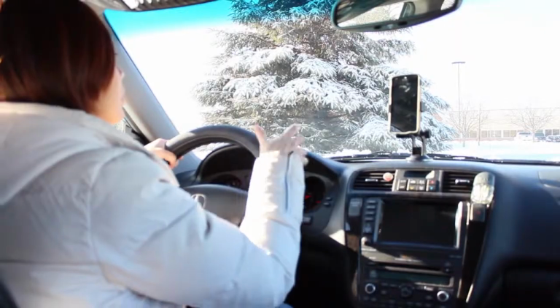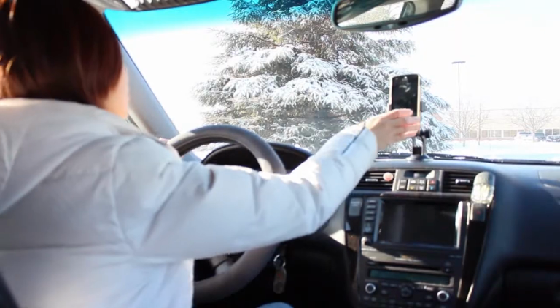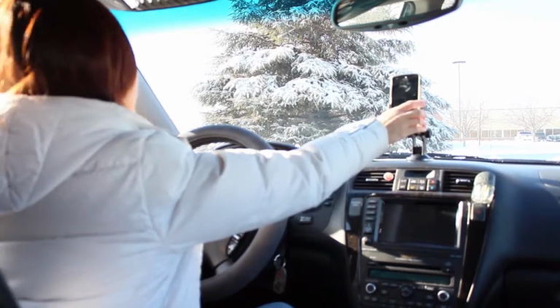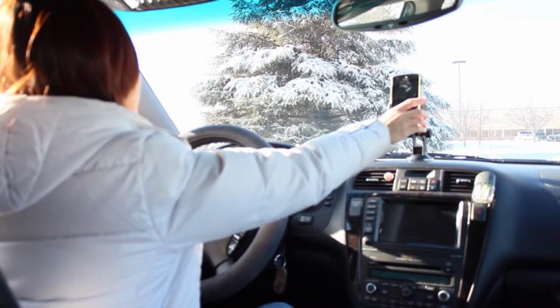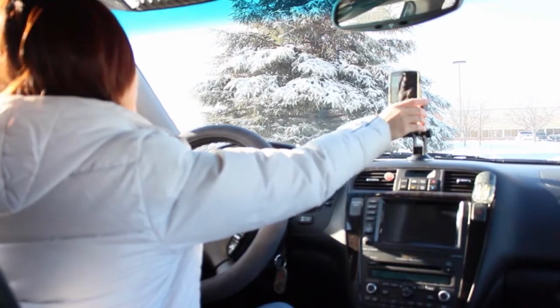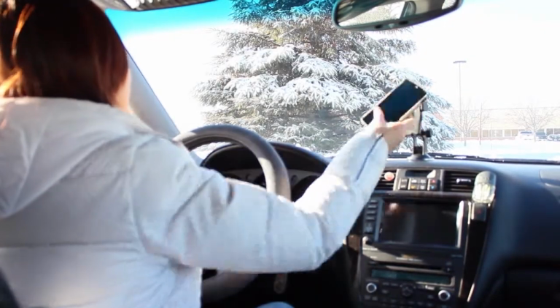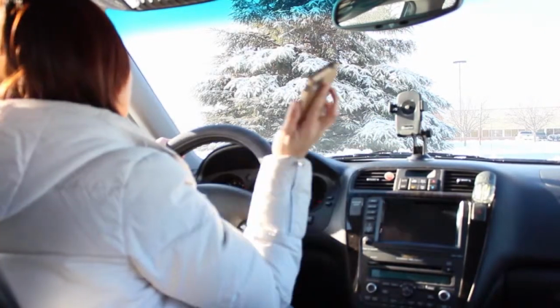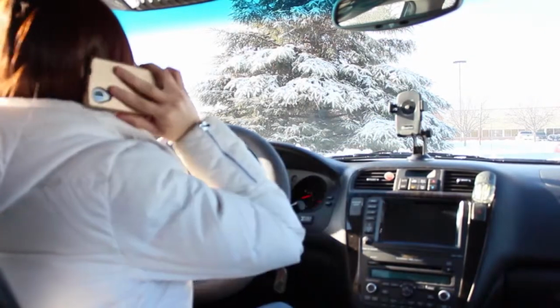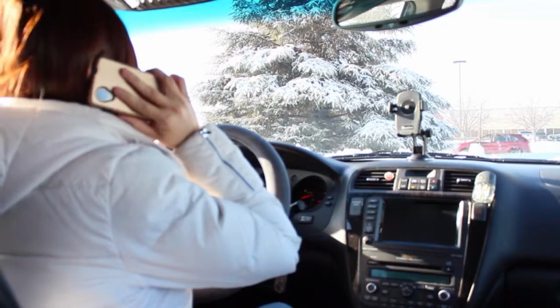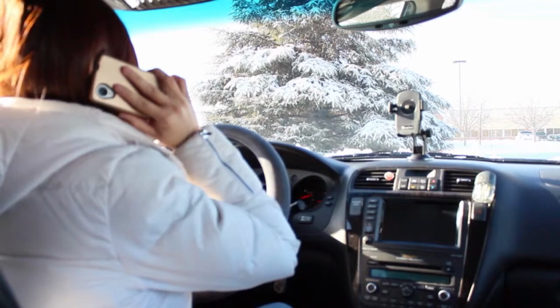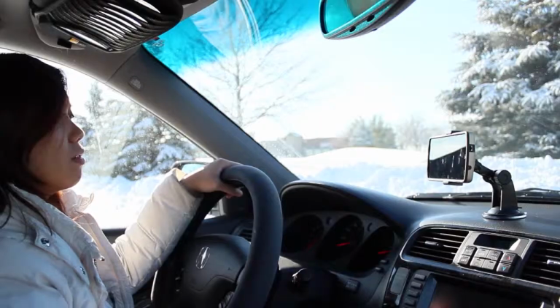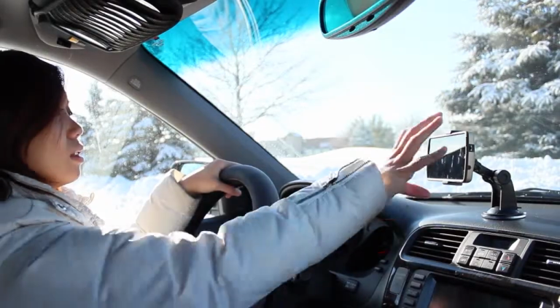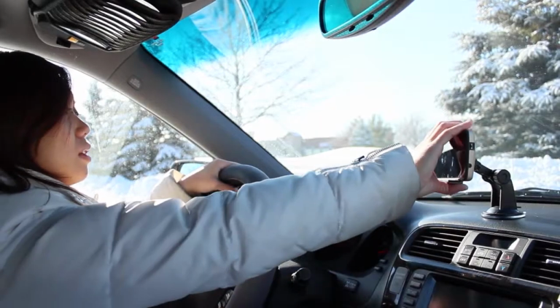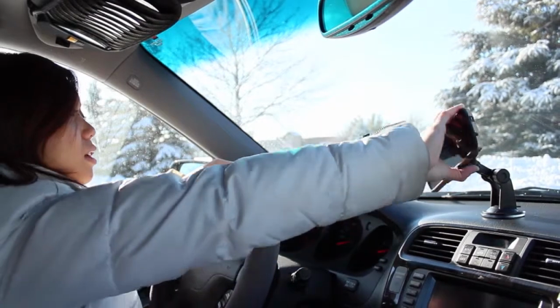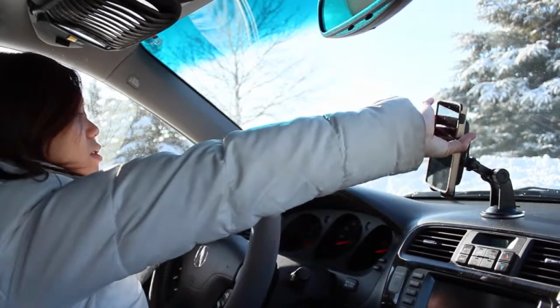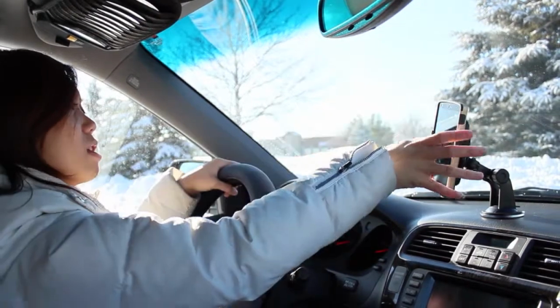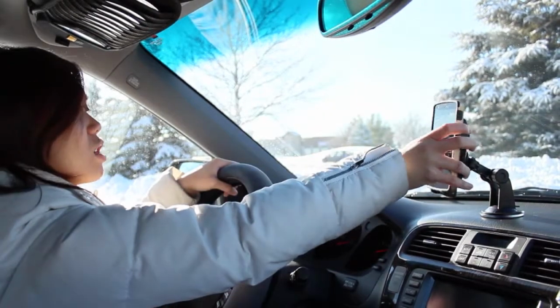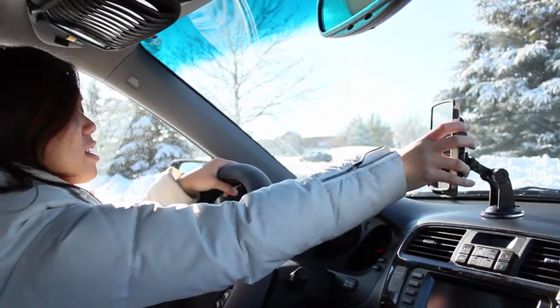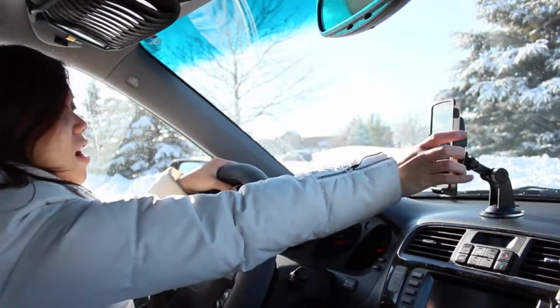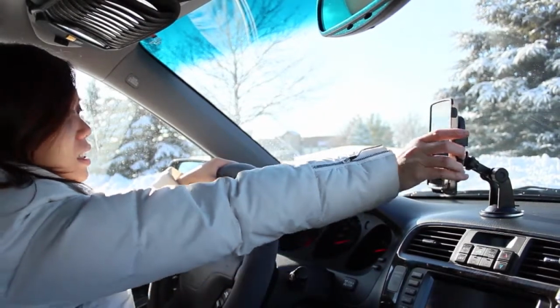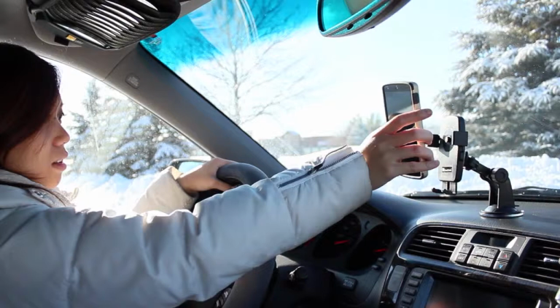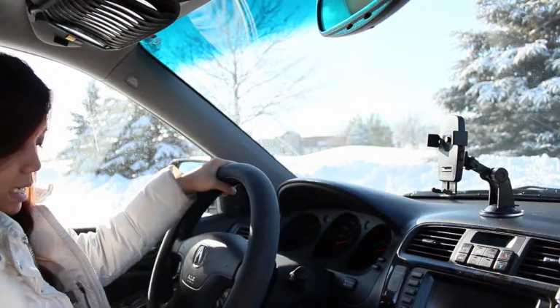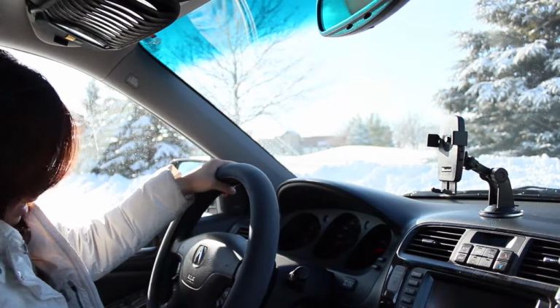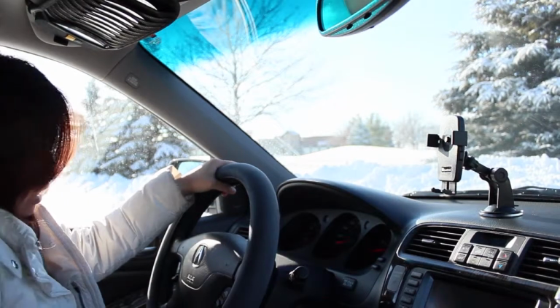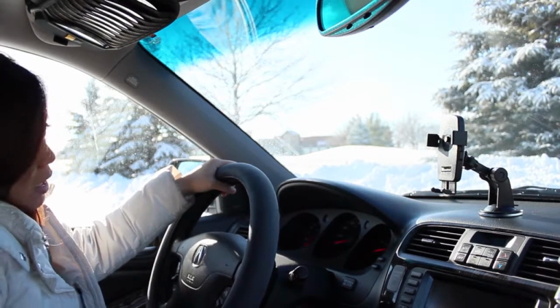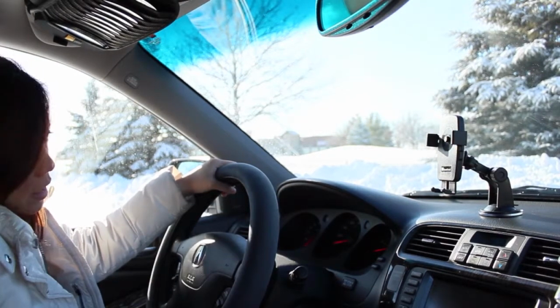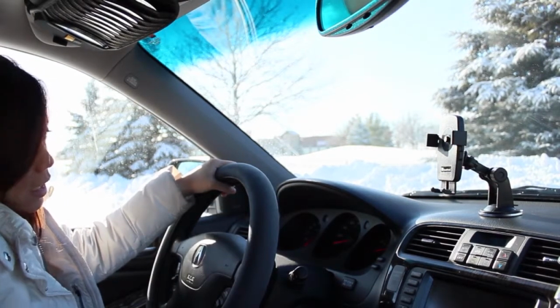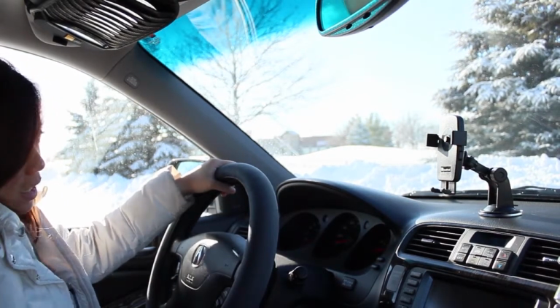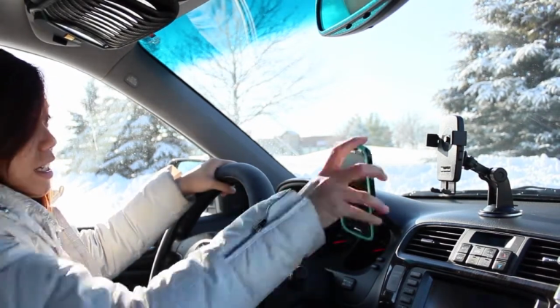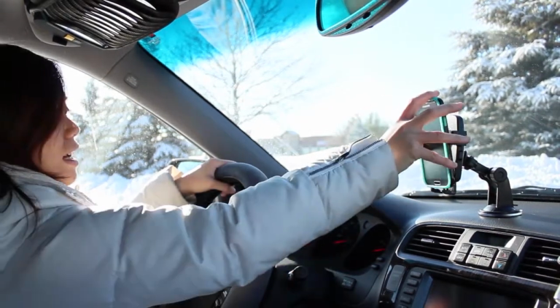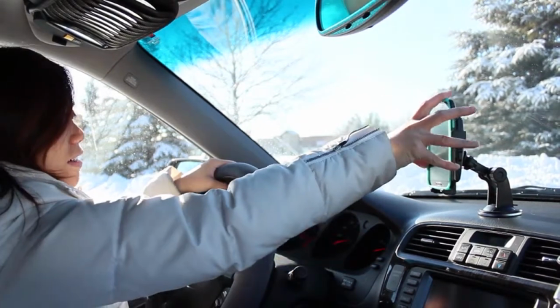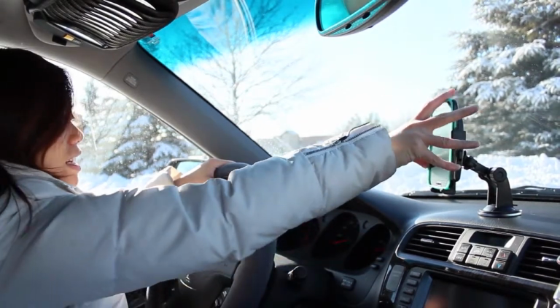Taking incoming calls is easy — just squeeze the arm activation bars and remove your smartphone. With the Quick Grip Mount, you can safely and easily remove your device and secure it without taking your eyes off the road. Even swapping devices is a snap.